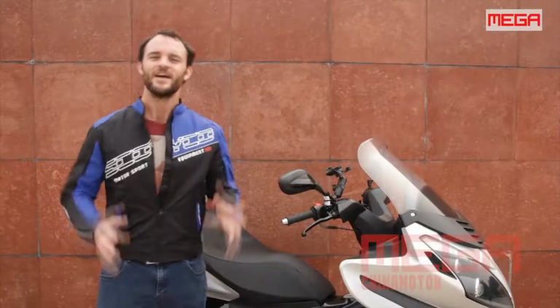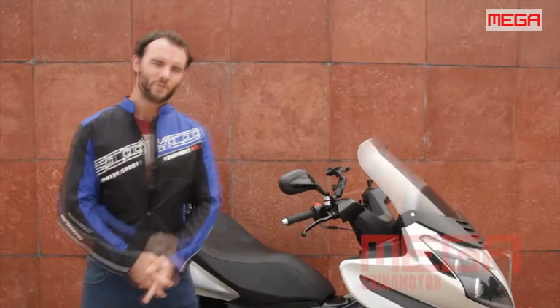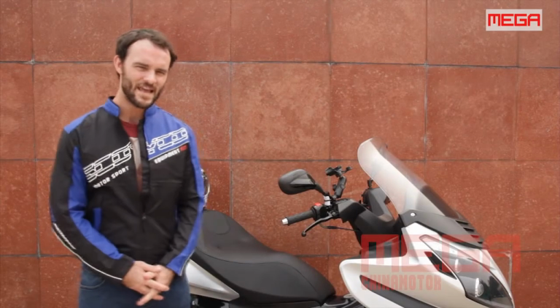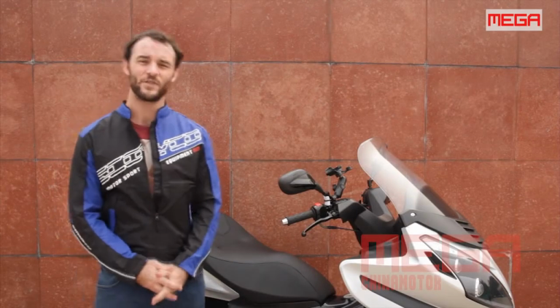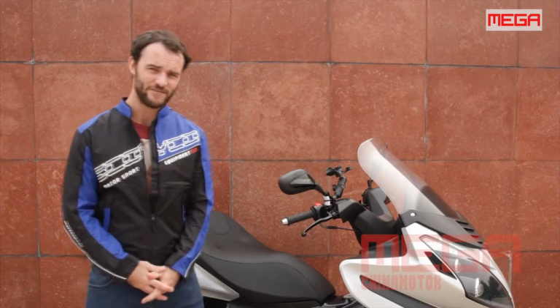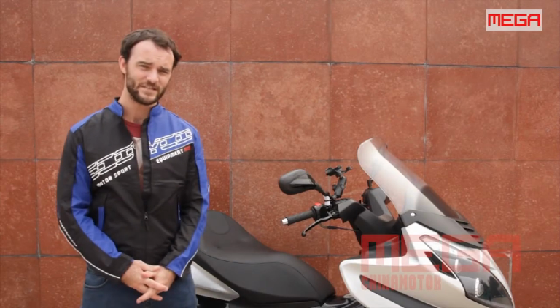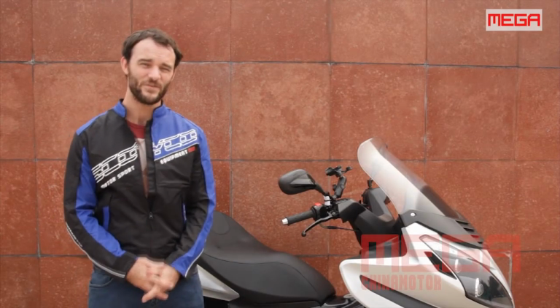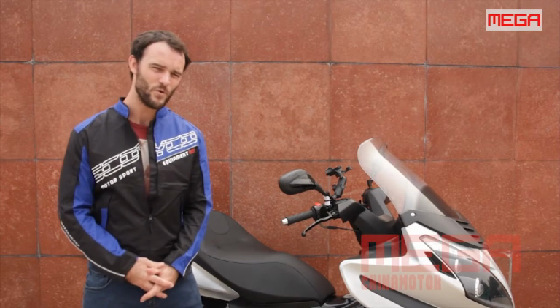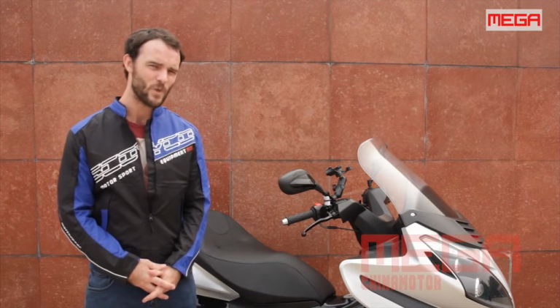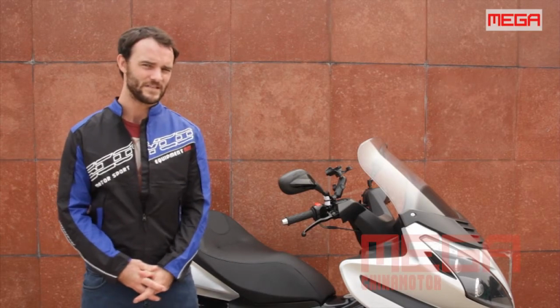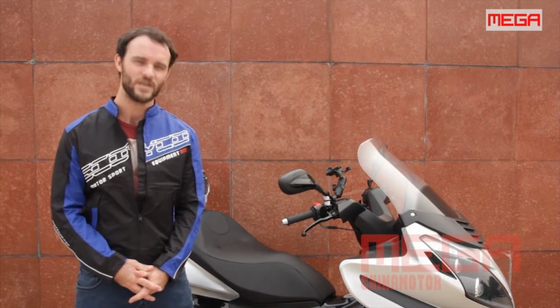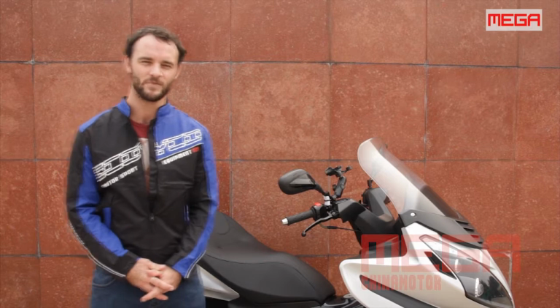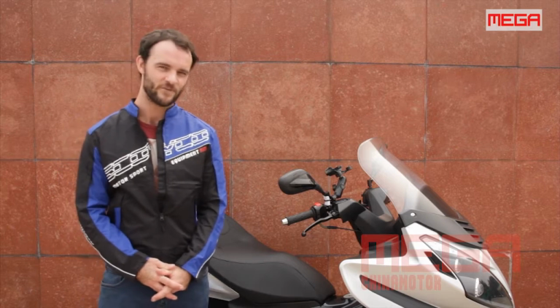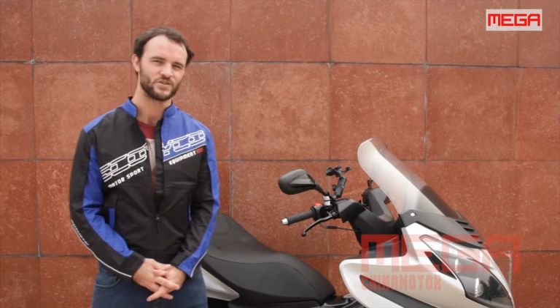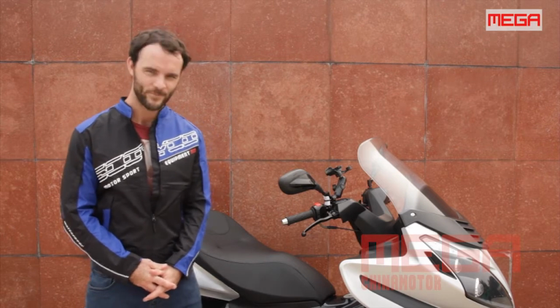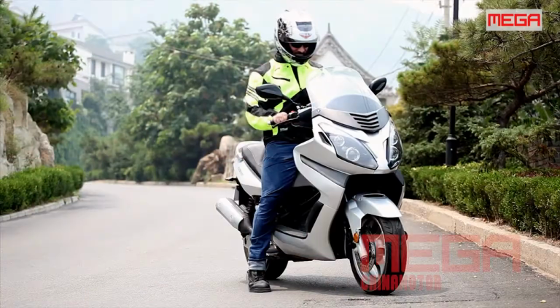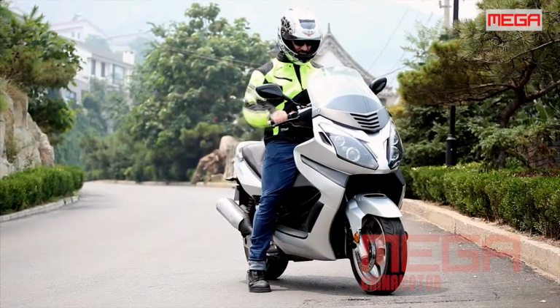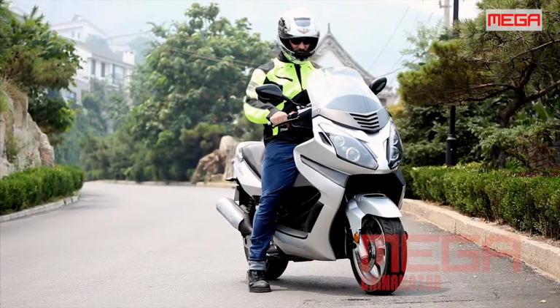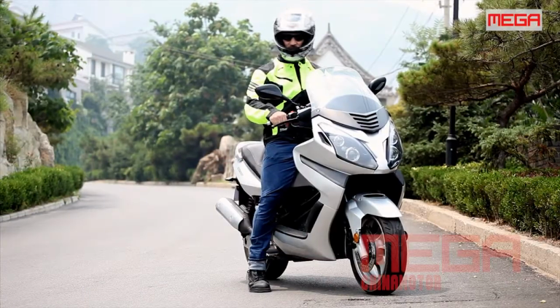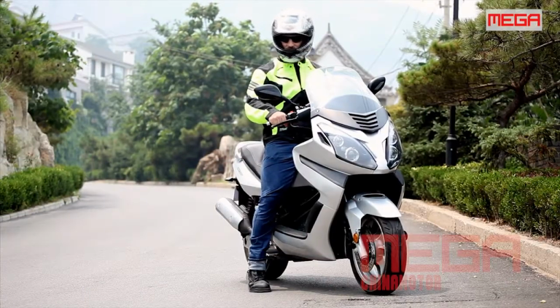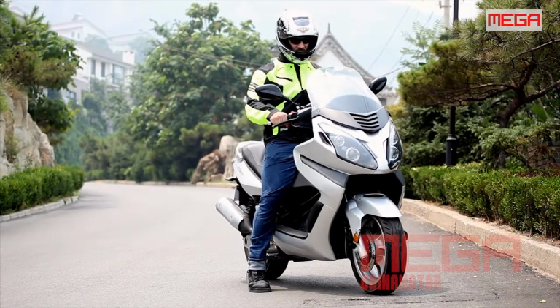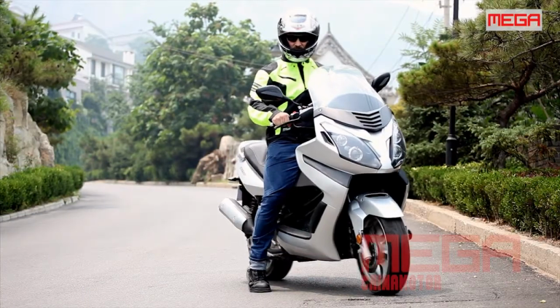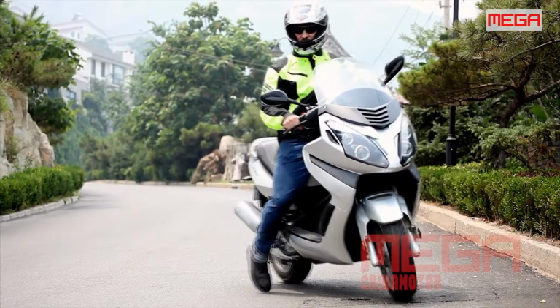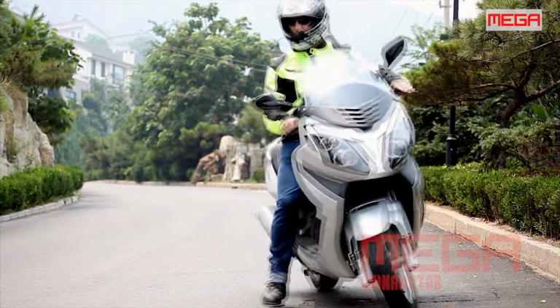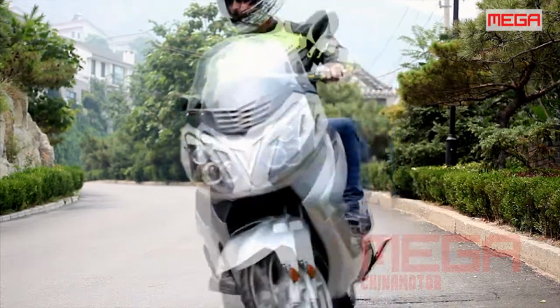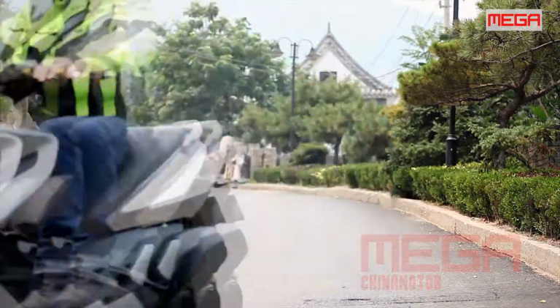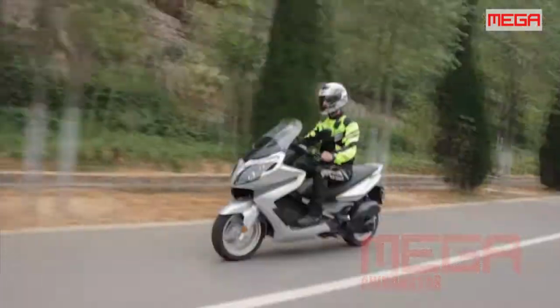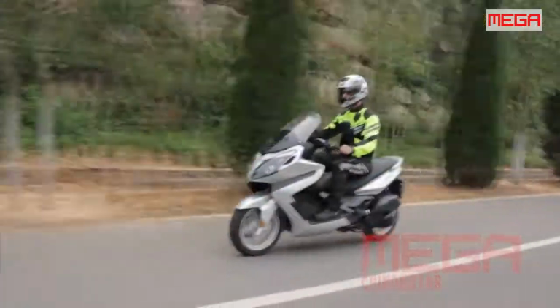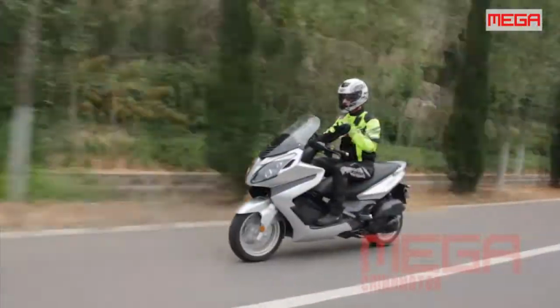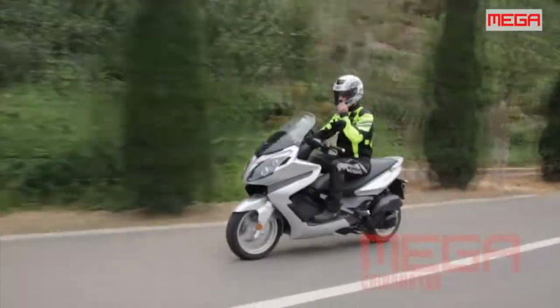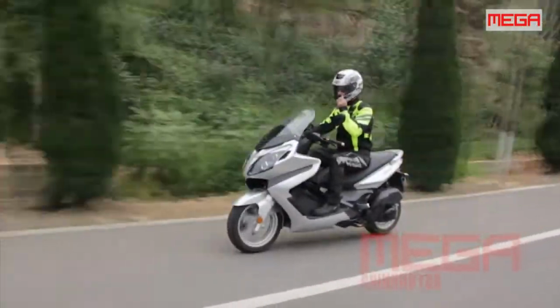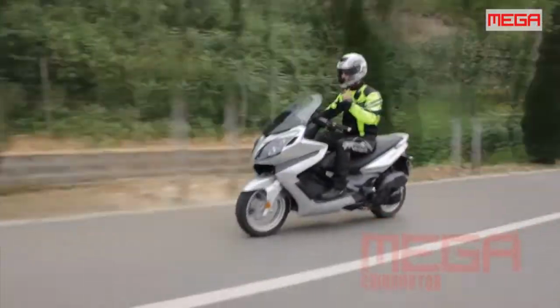Hey everyone, today we're here at the Cingxi factory to test out their new 250cc QM250T scooter. The Grampus is designed to meet the needs of European and American recreational riders, and the first thing I noticed about the scooter is its sharp looking design.